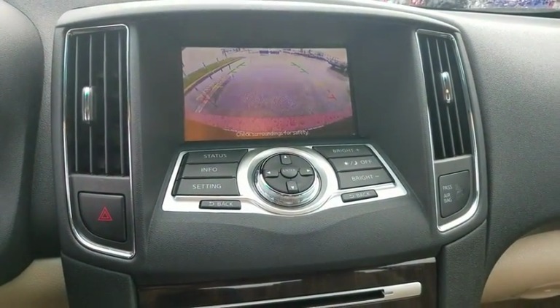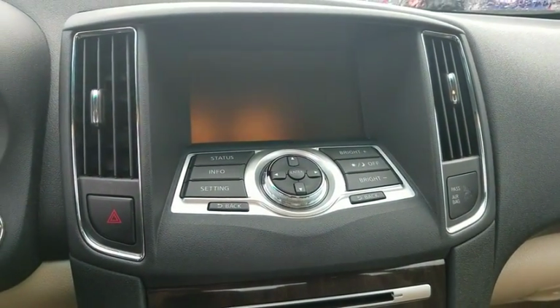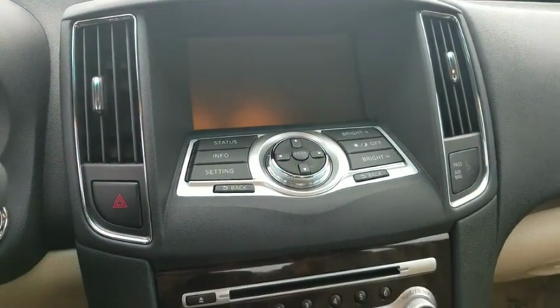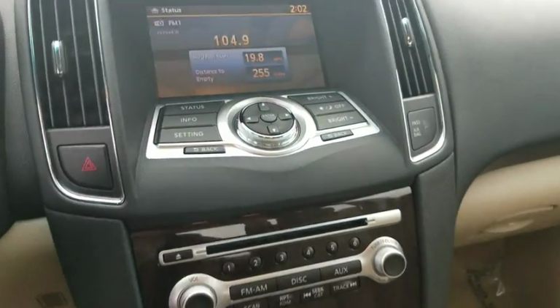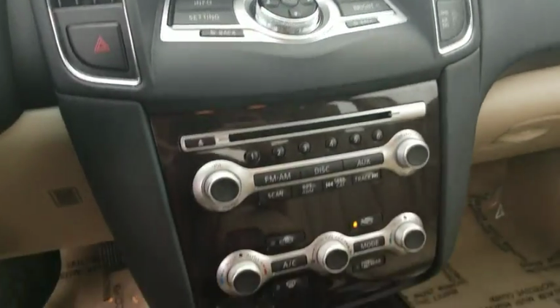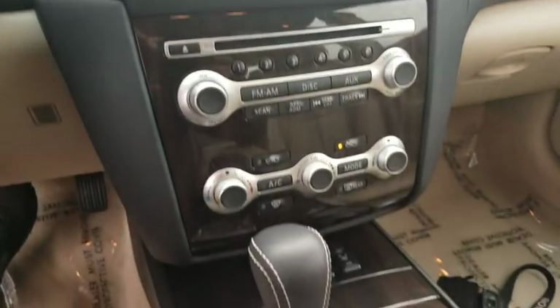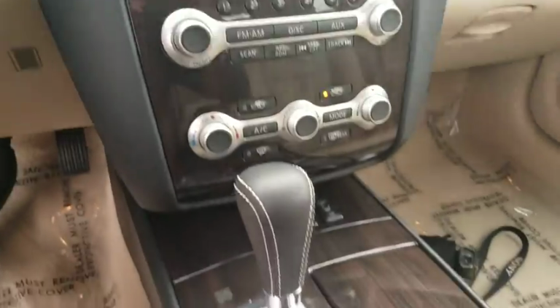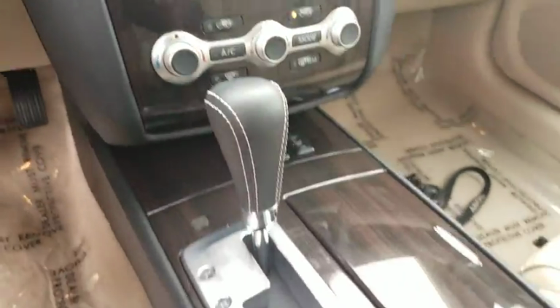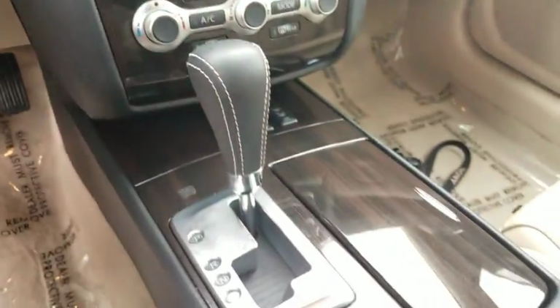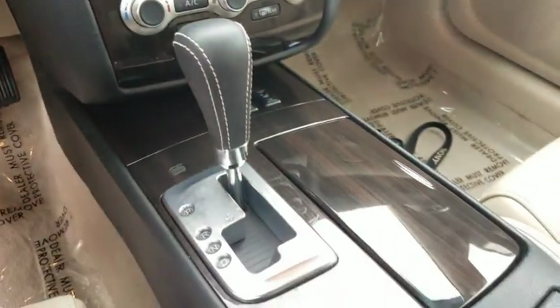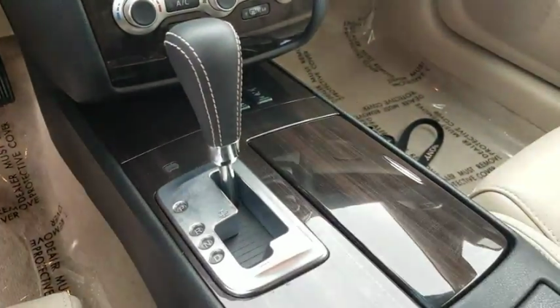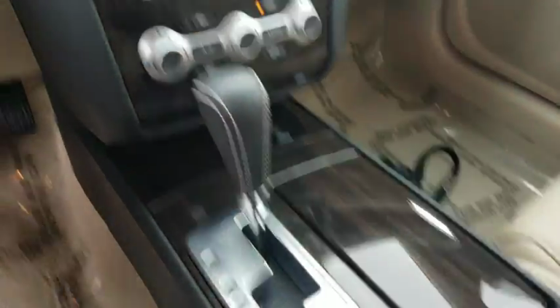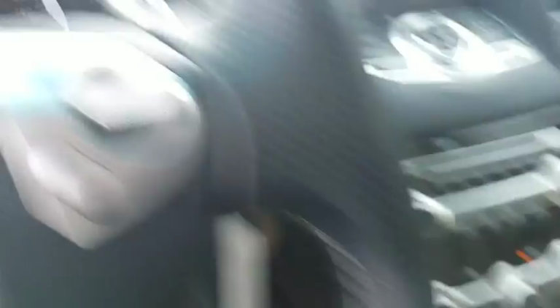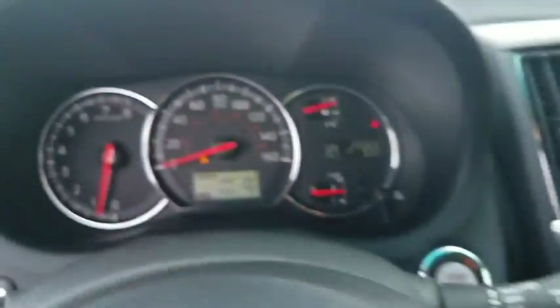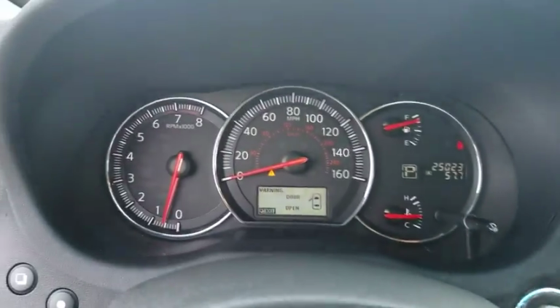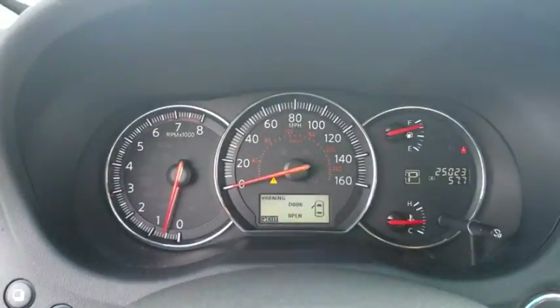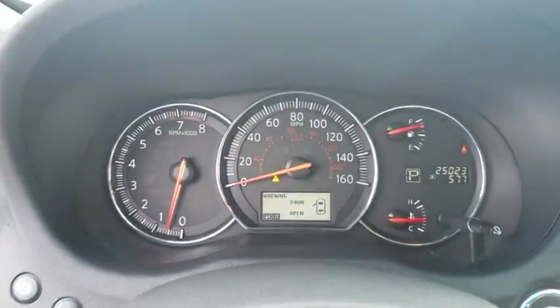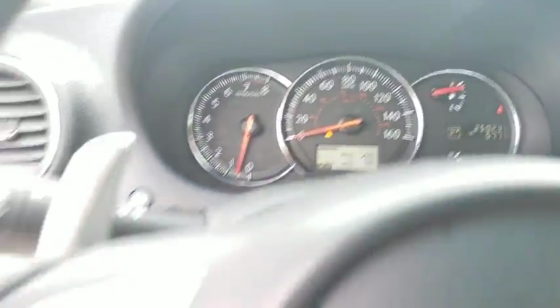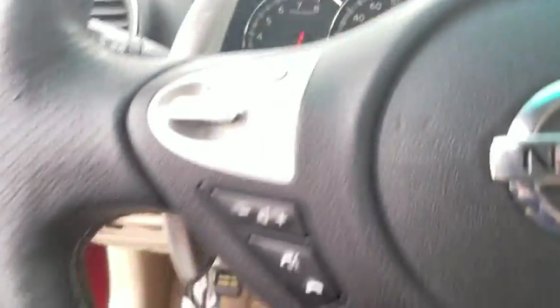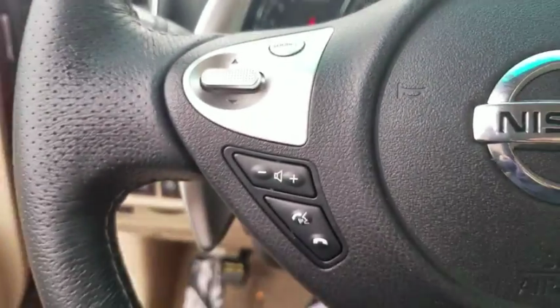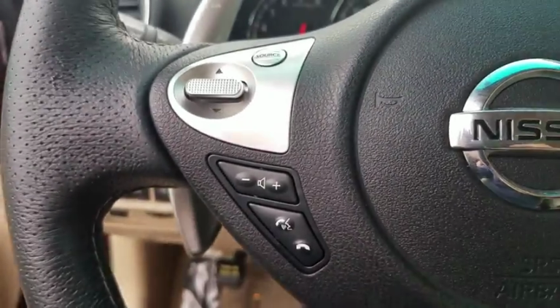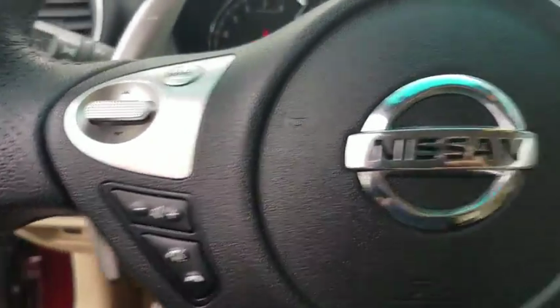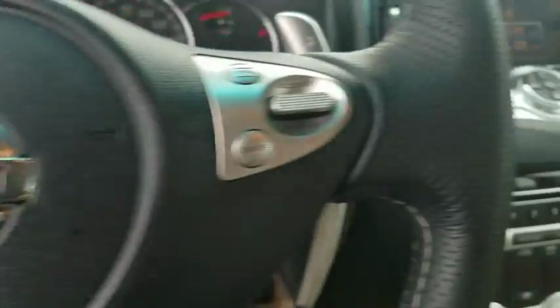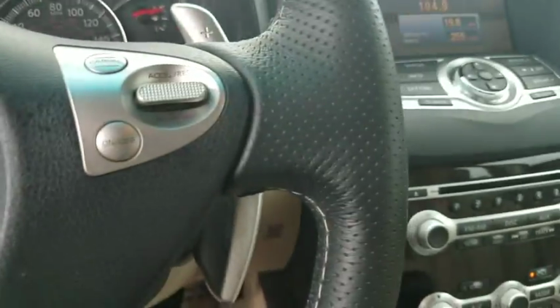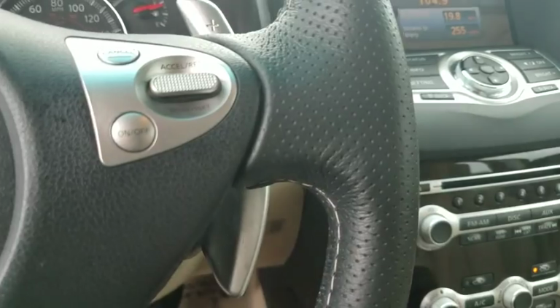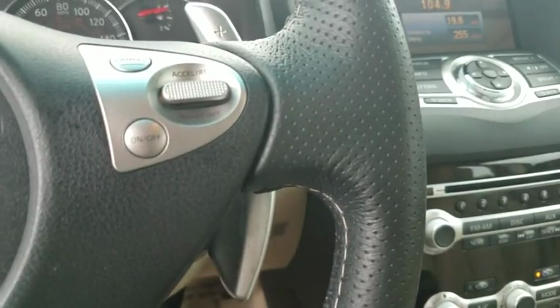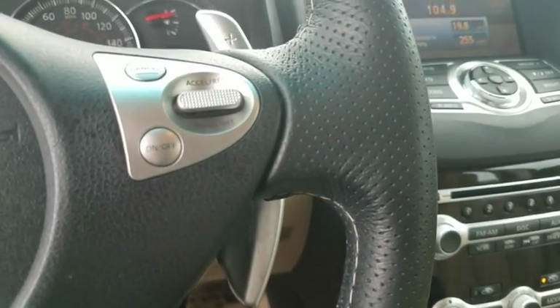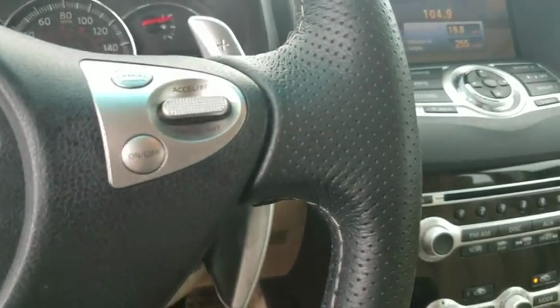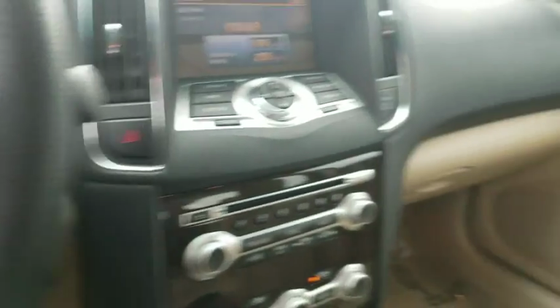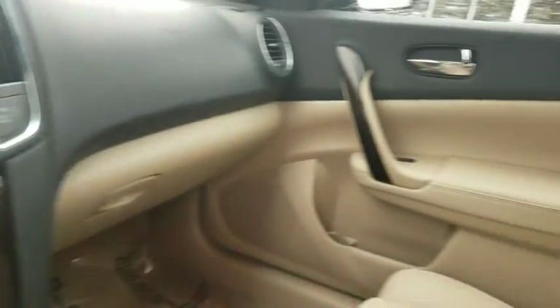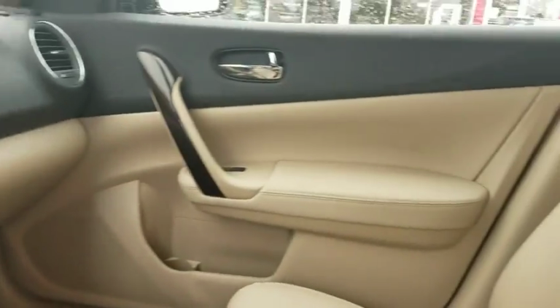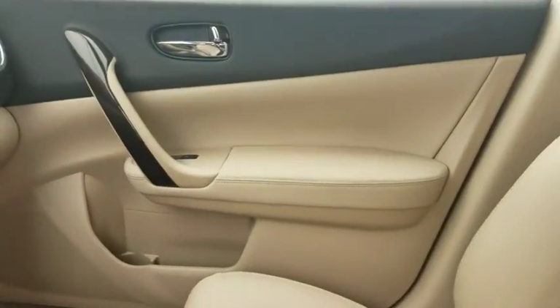Adjustable steering wheel, cruise control, auto dimming rear view mirror, keyless start, four wheel disc brakes, aluminum wheels, universal garage door opener.